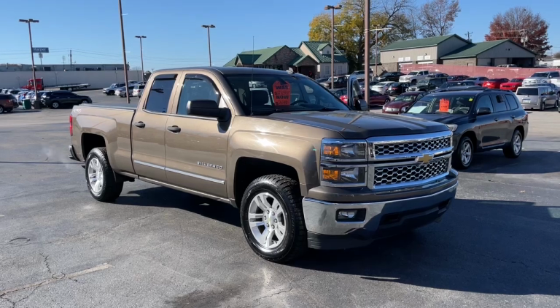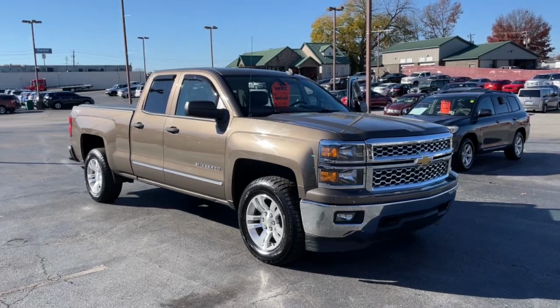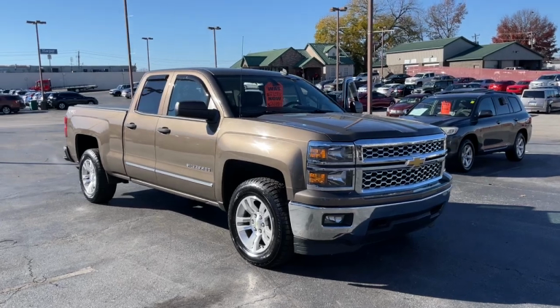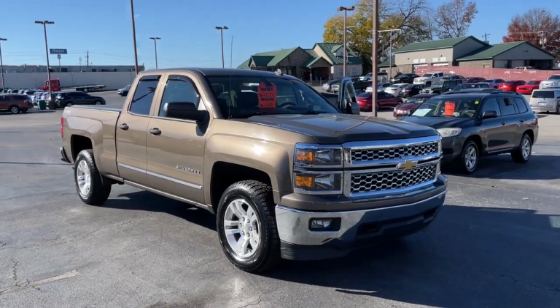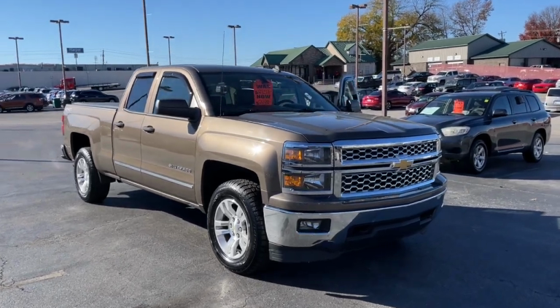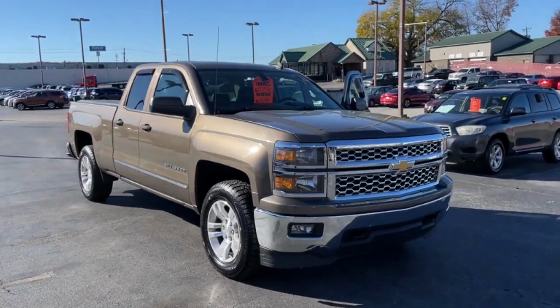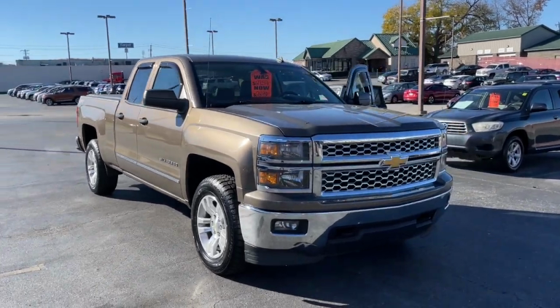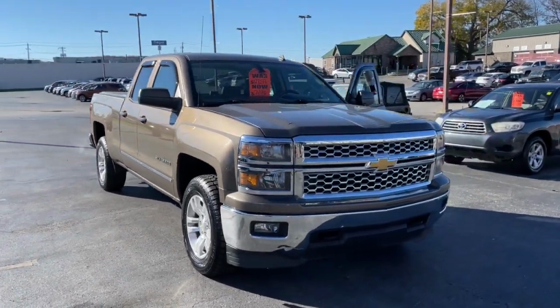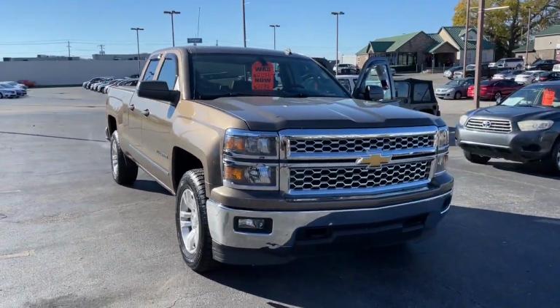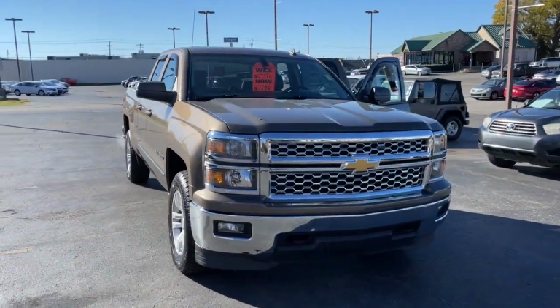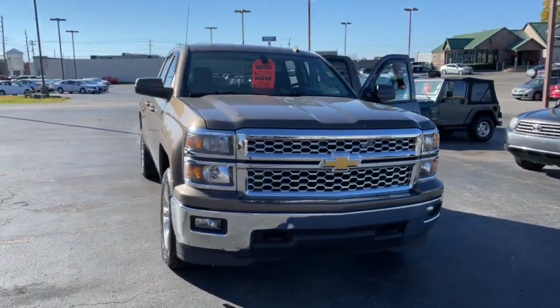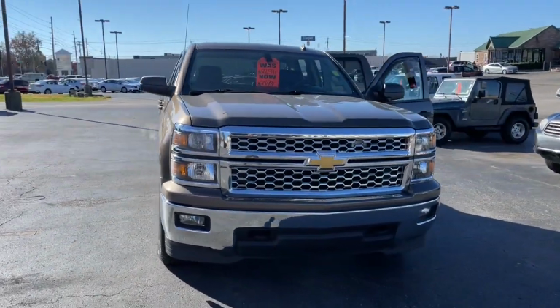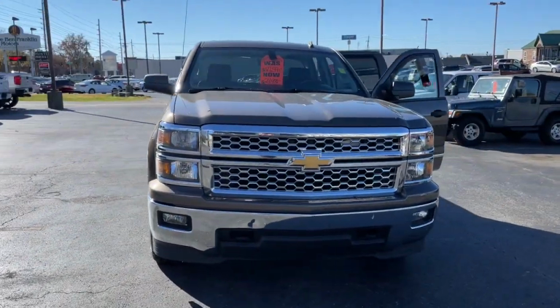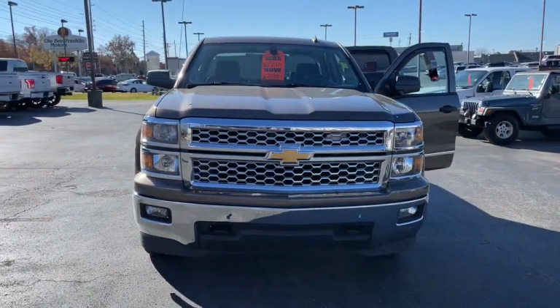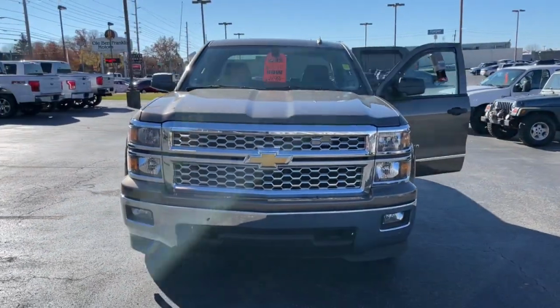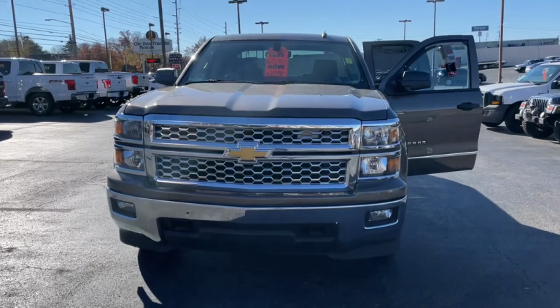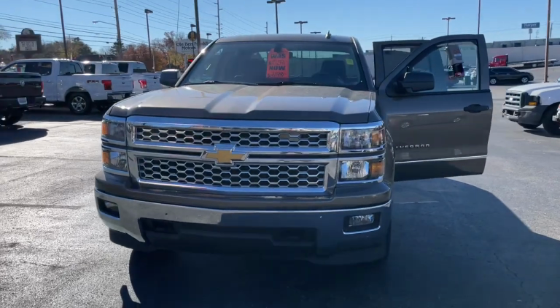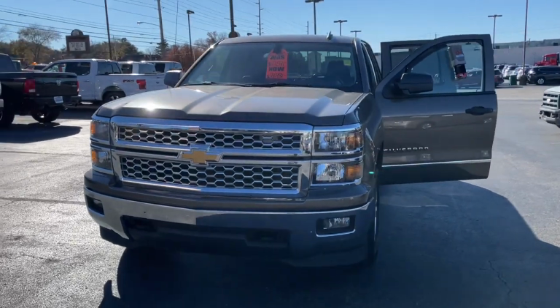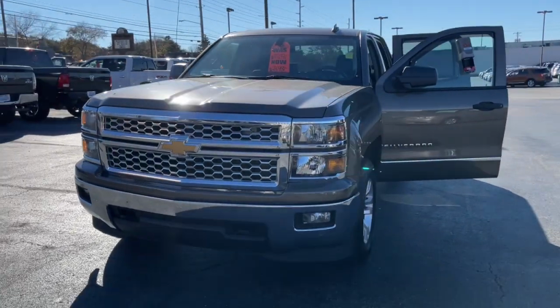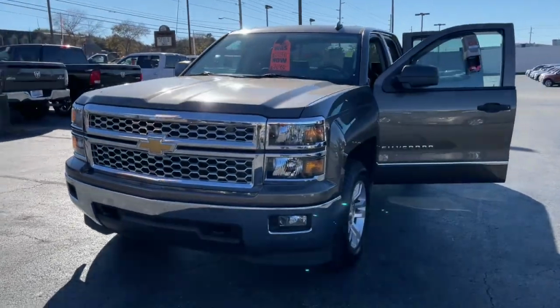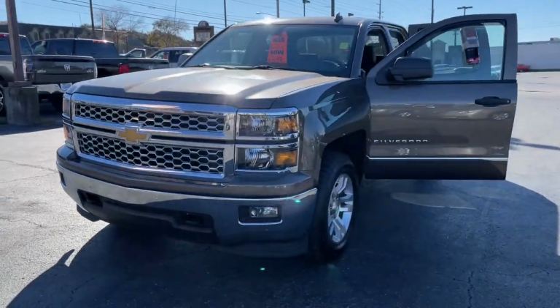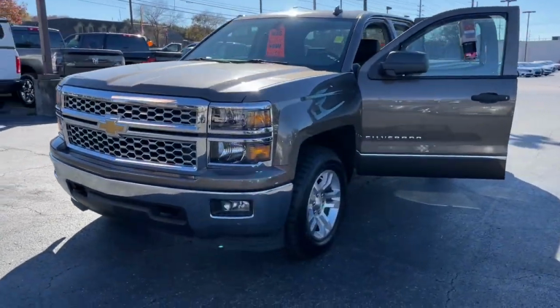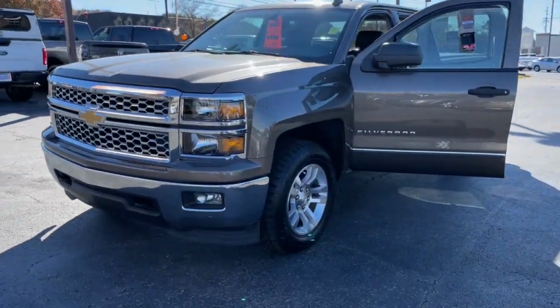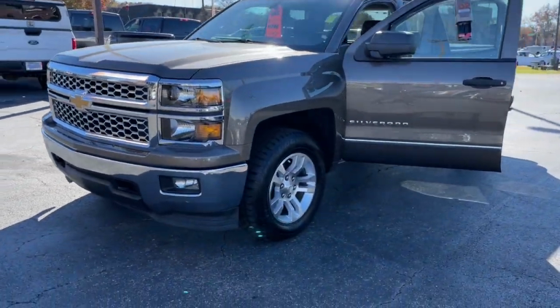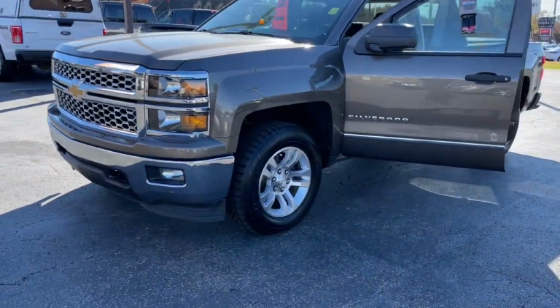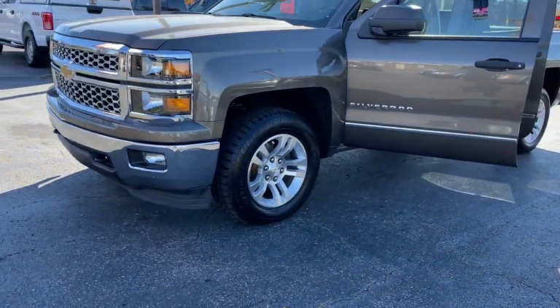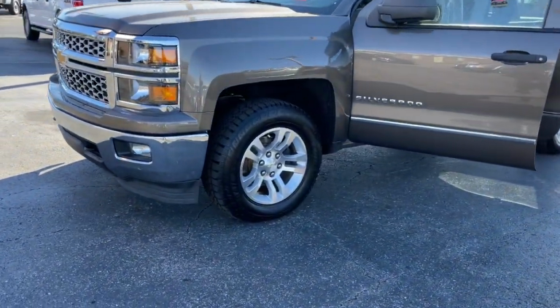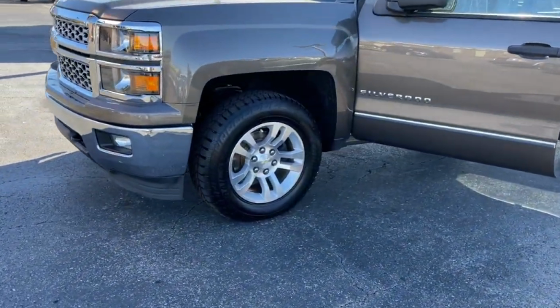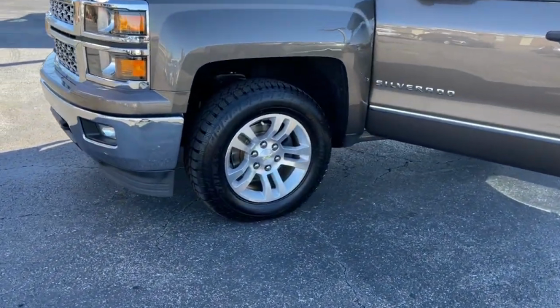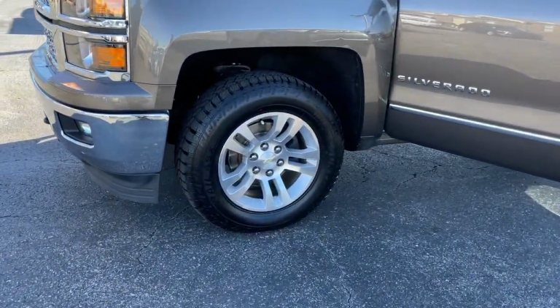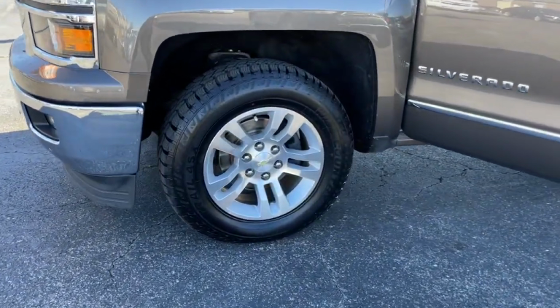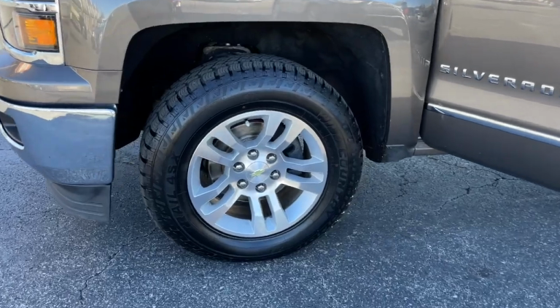Get into a car with value. 2014 Chevrolet Silverado. With less than 200,000 miles on the odometer, this vehicle stands out from the rest.